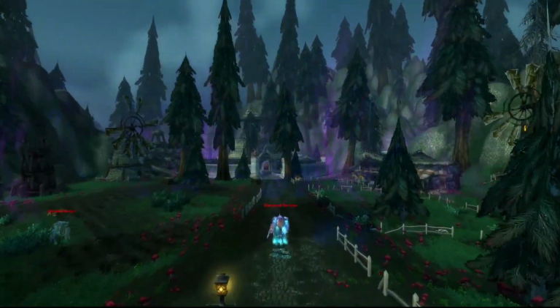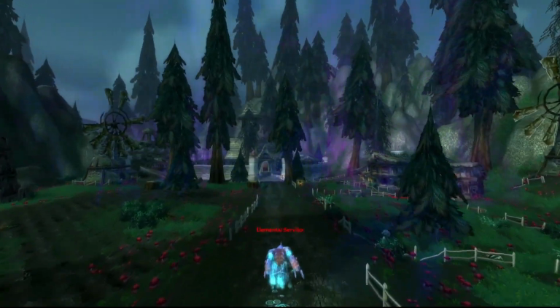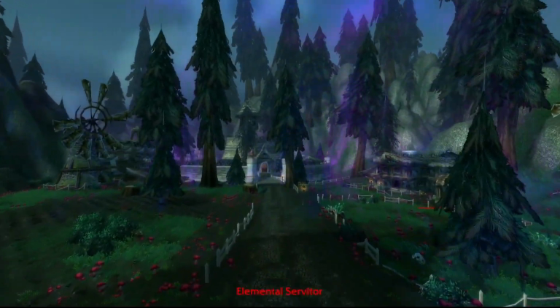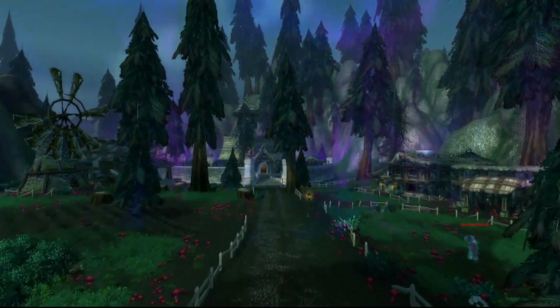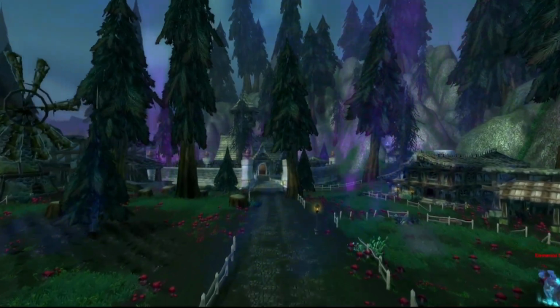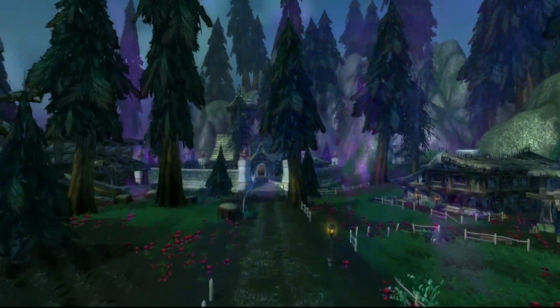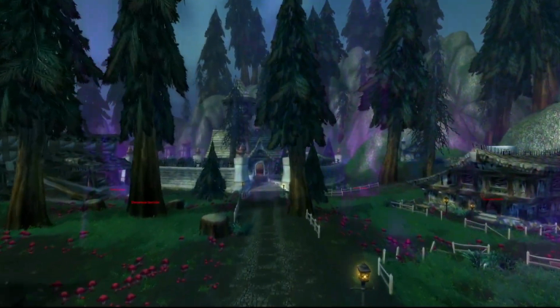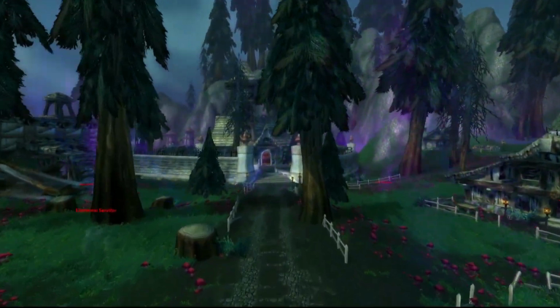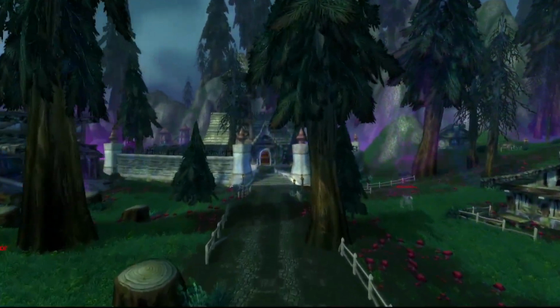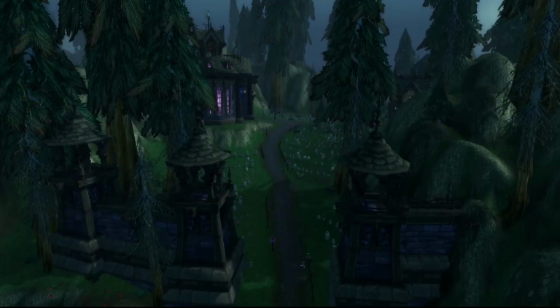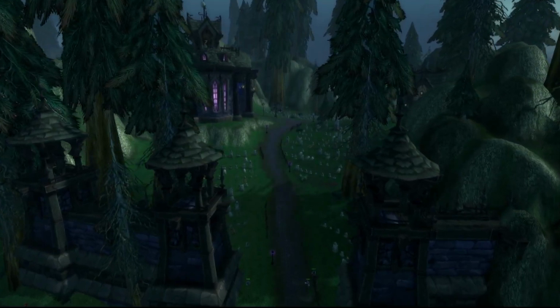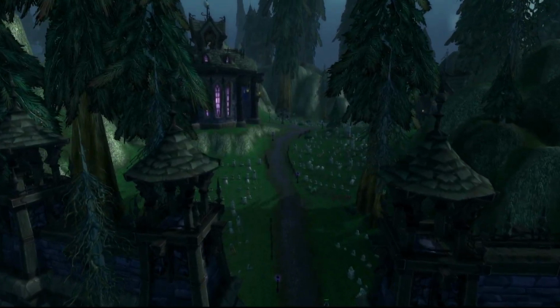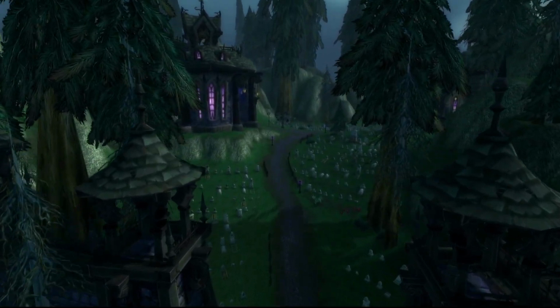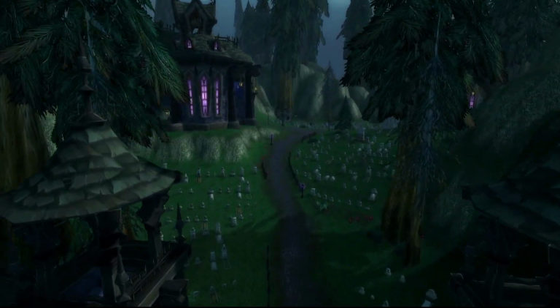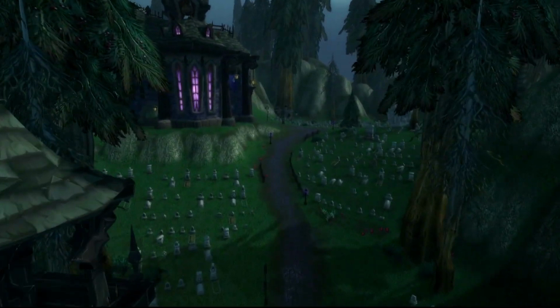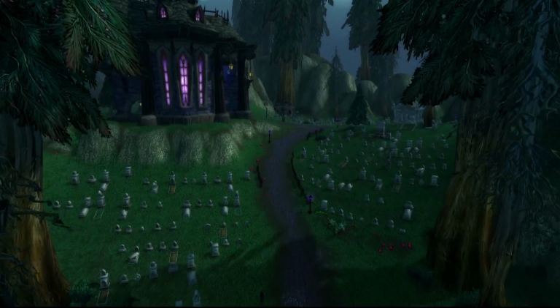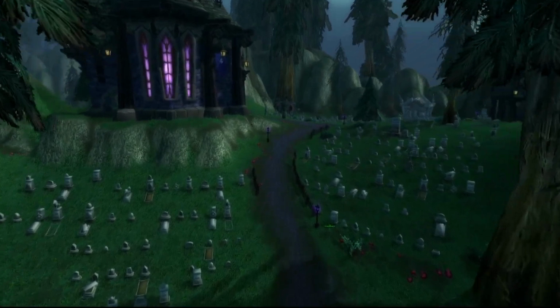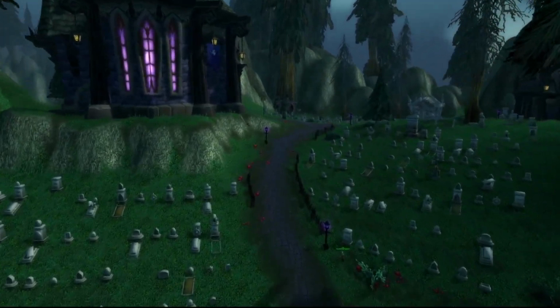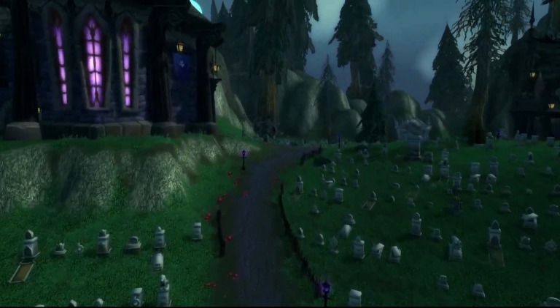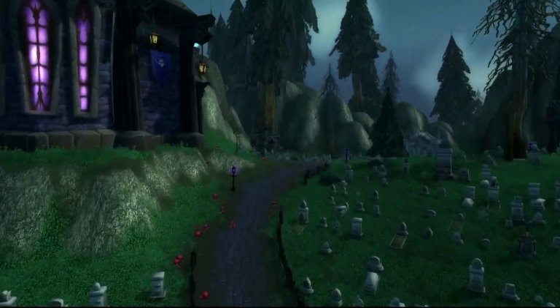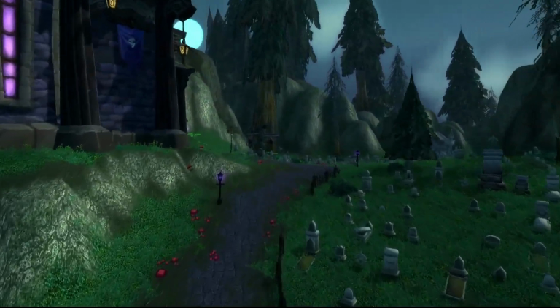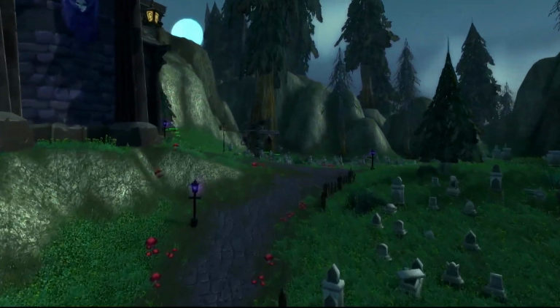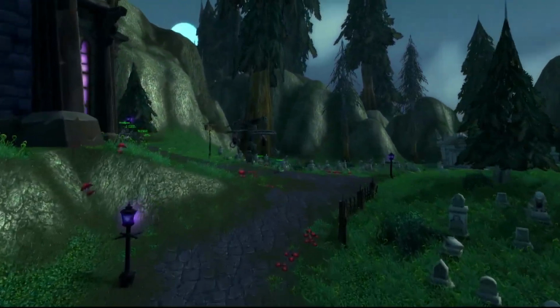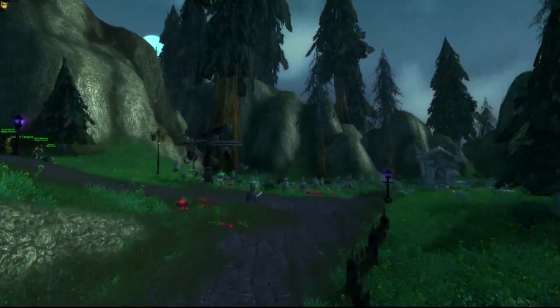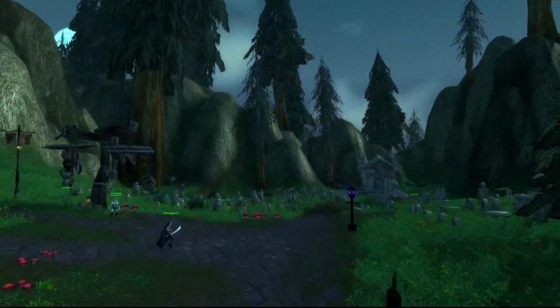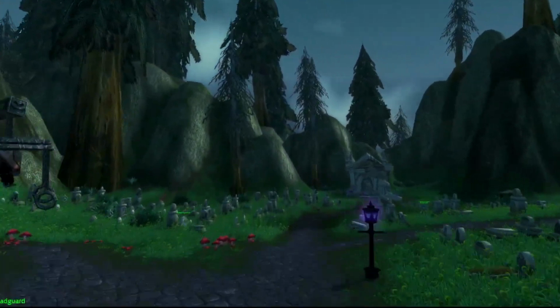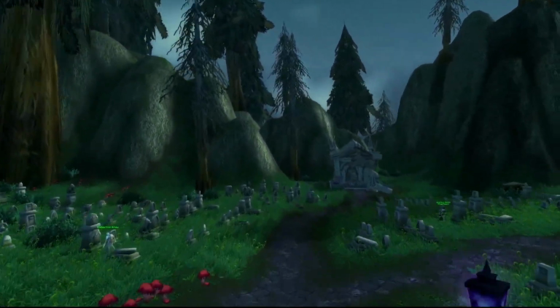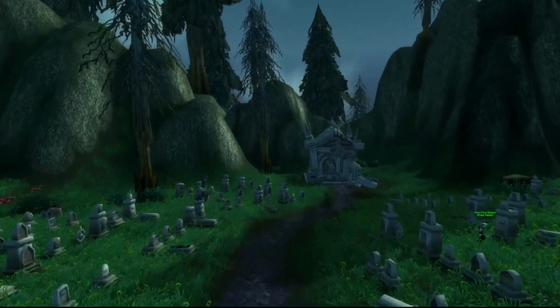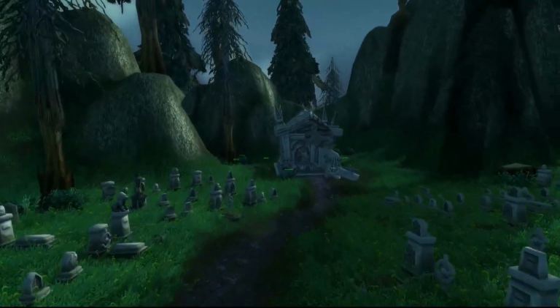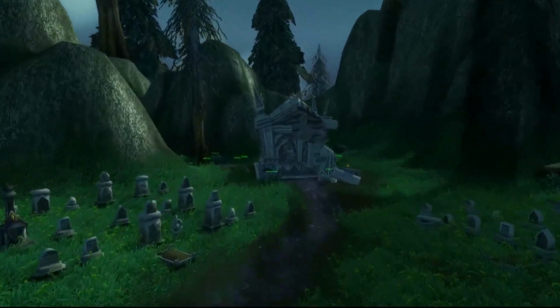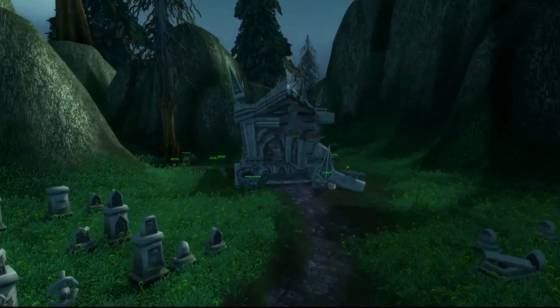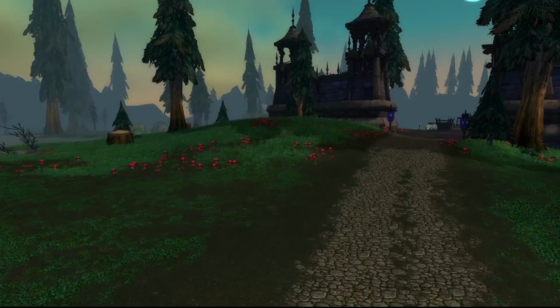This strategic conquest brings a notable transformation to the landscape, with Forsaken architectural motifs dominating the scenery — from command outposts to the imposing Sepulchre, and eerie luminescent lamps adorning bridges. New fortifications assert their growing presence.